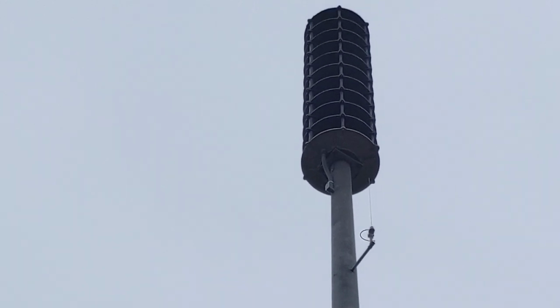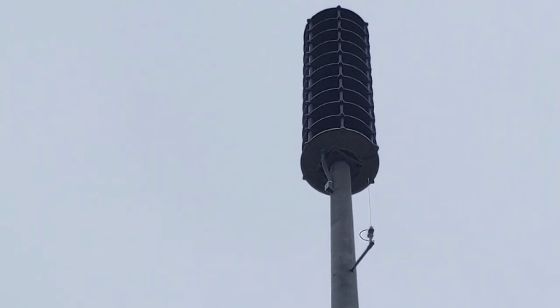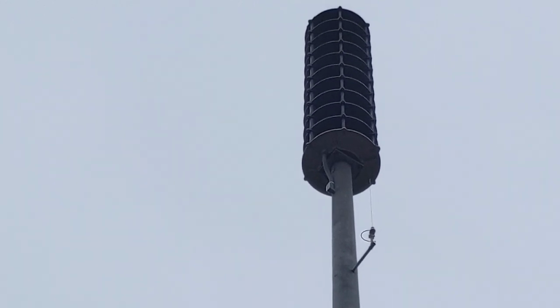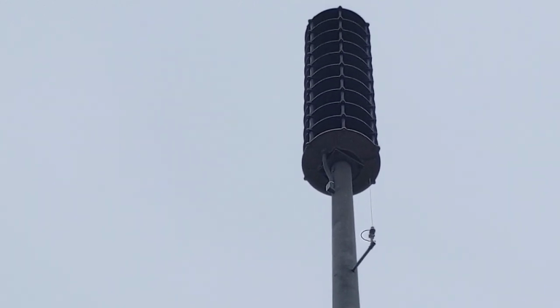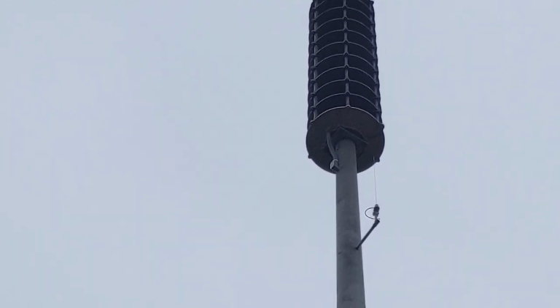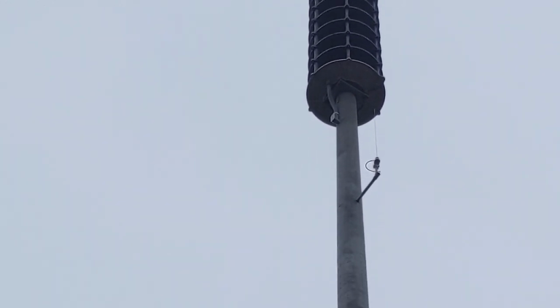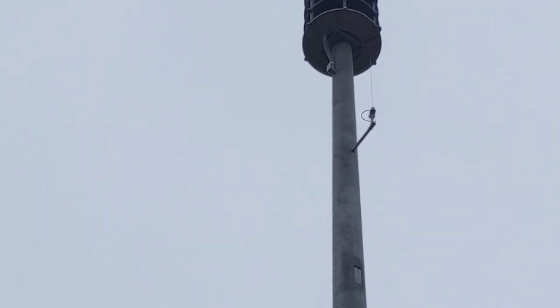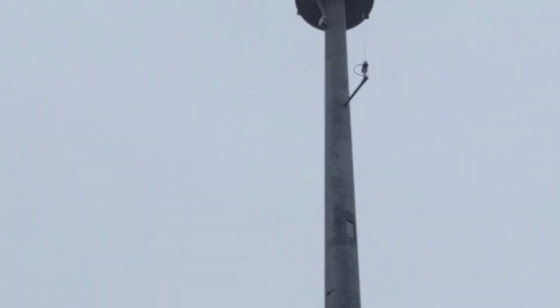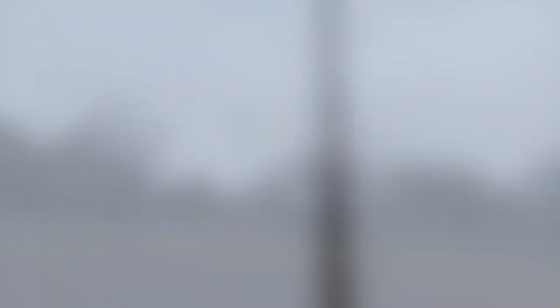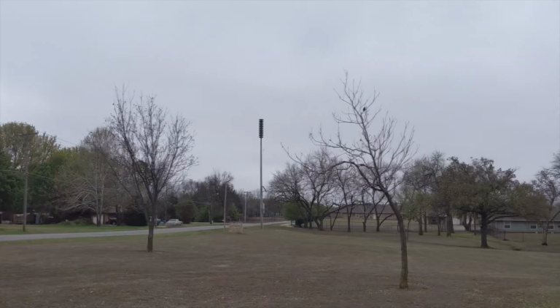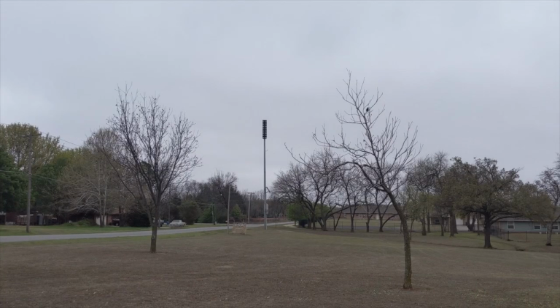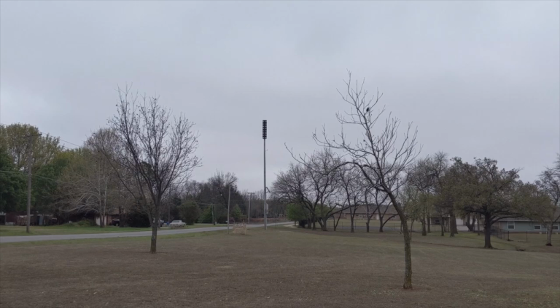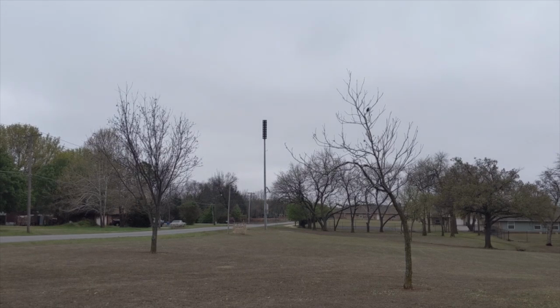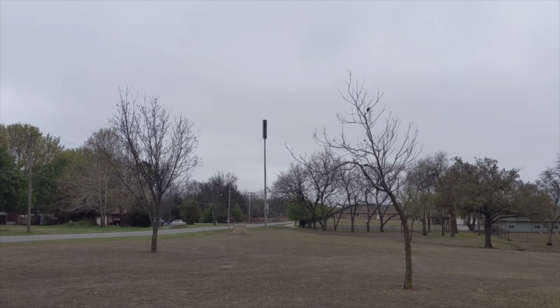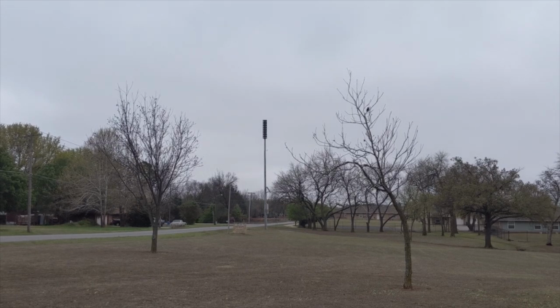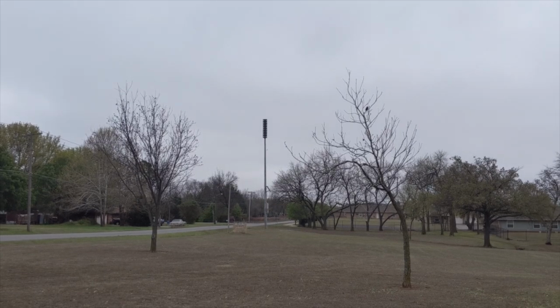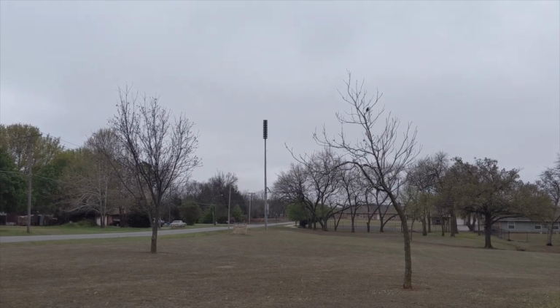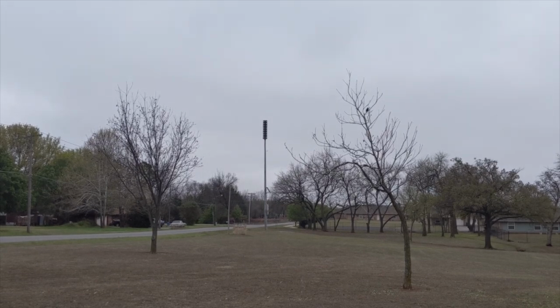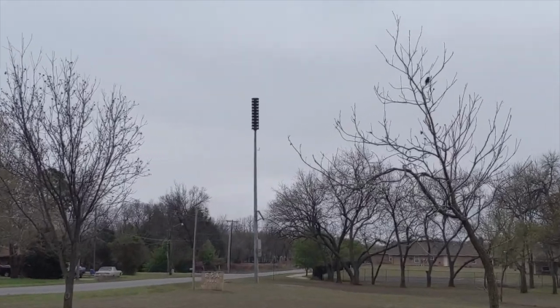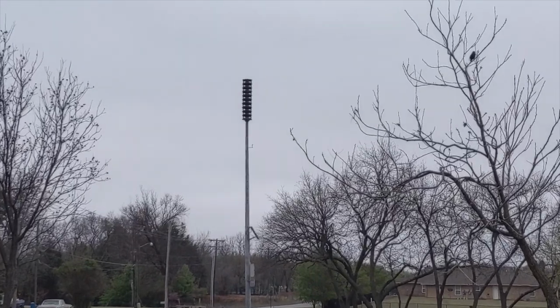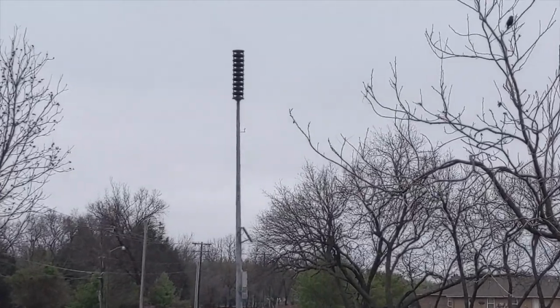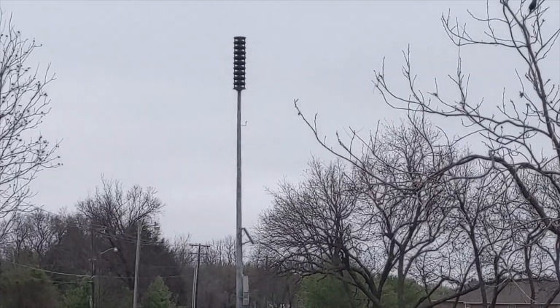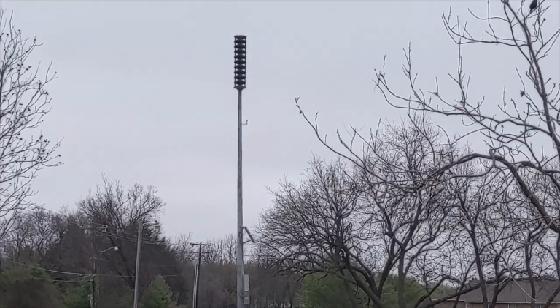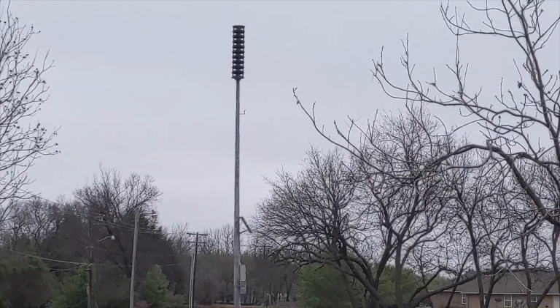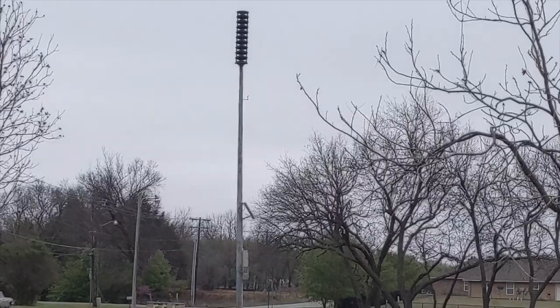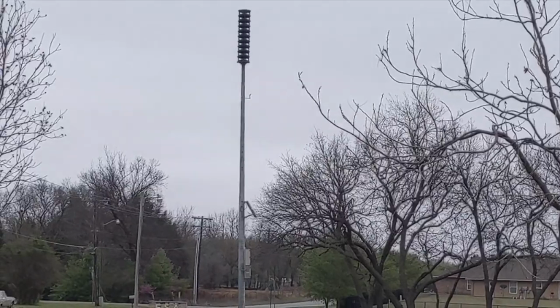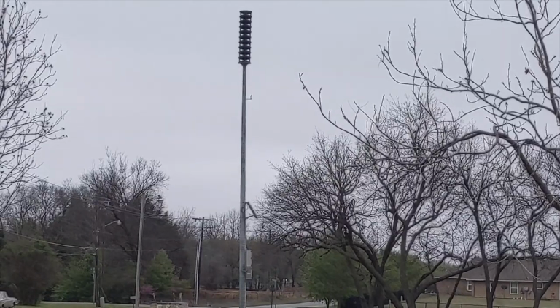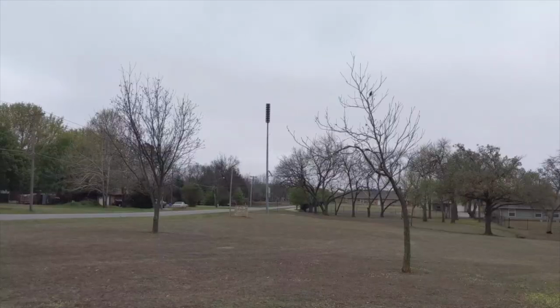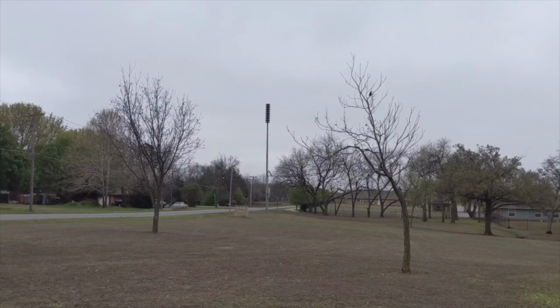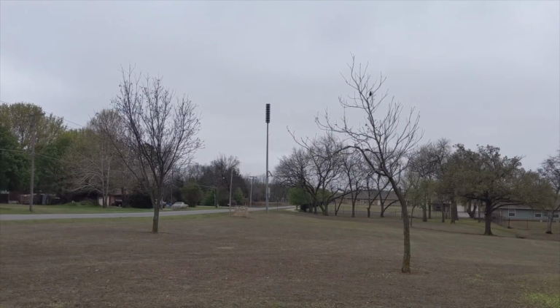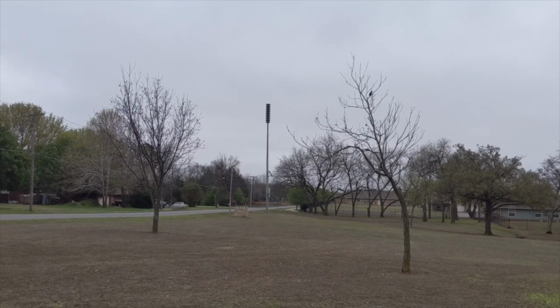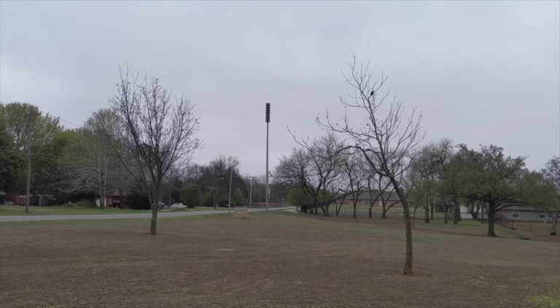There is one final part of the inspection that must be checked, and that is: does it actually make a sound? As you can hear, the outdoor warning device did pass the test.